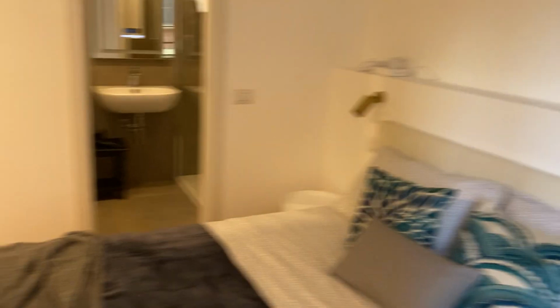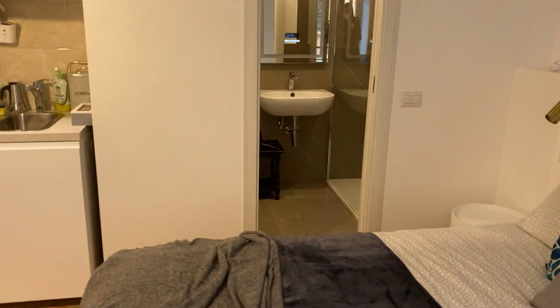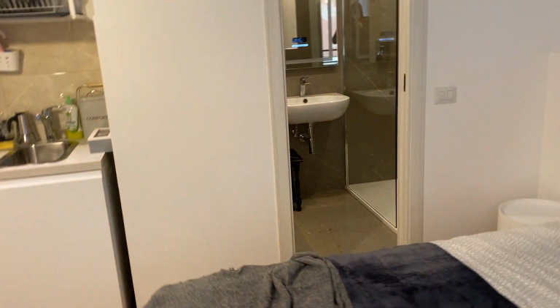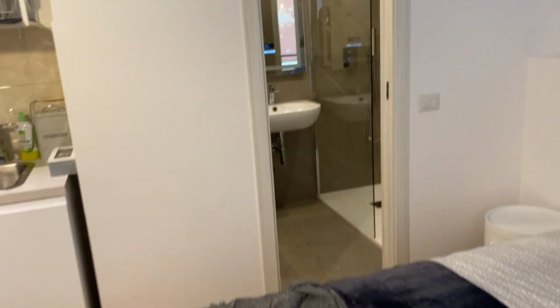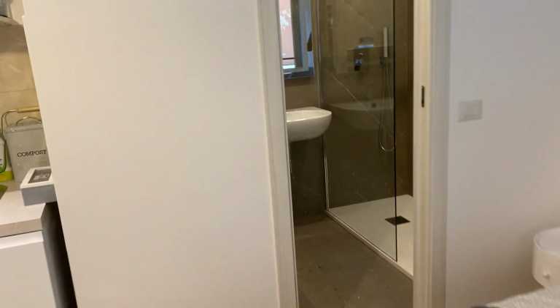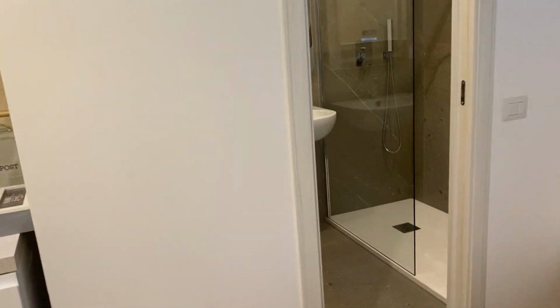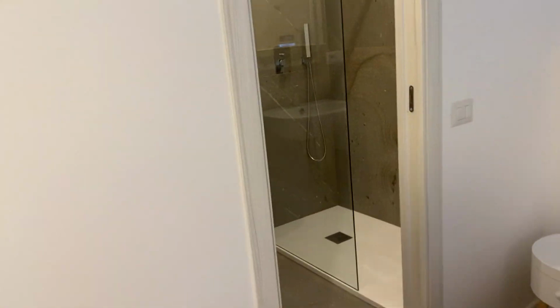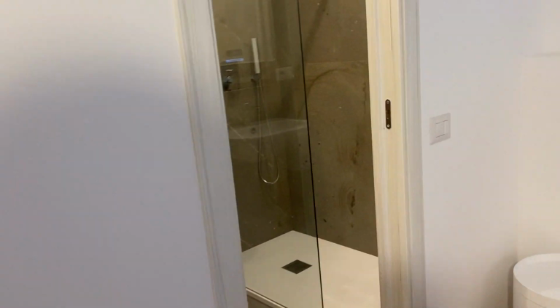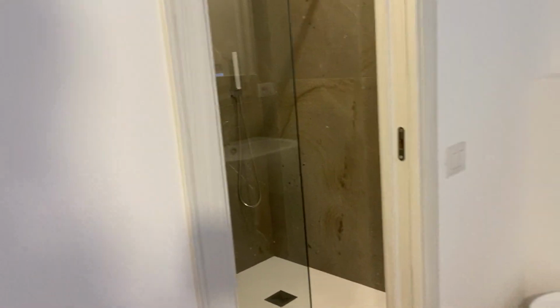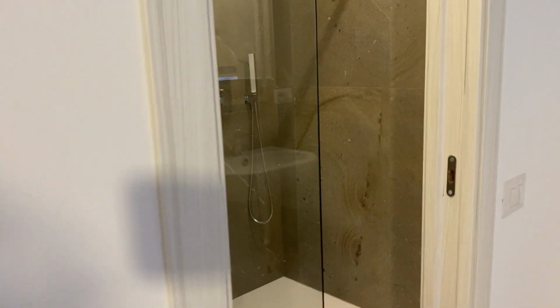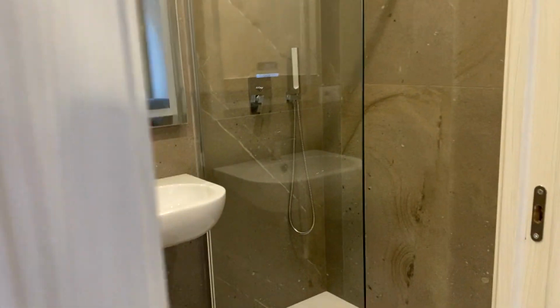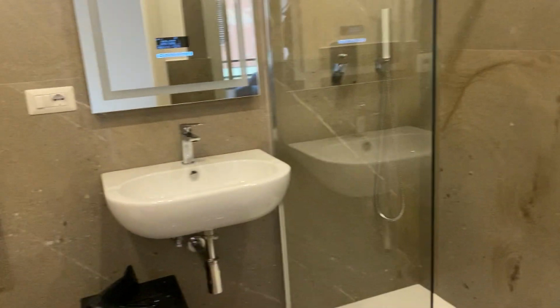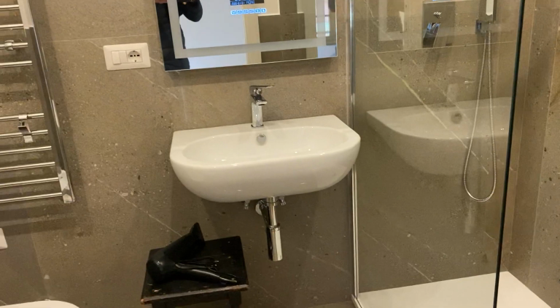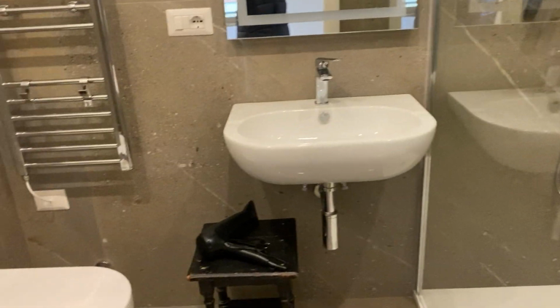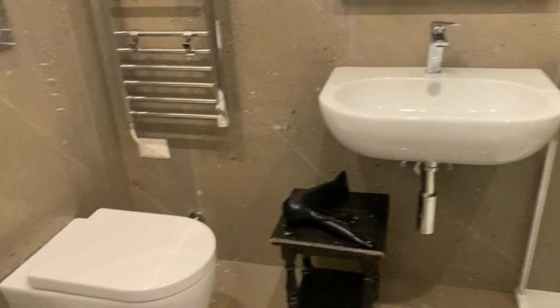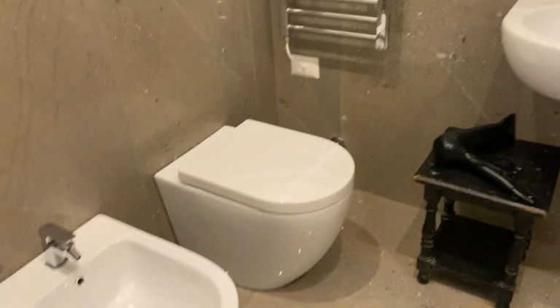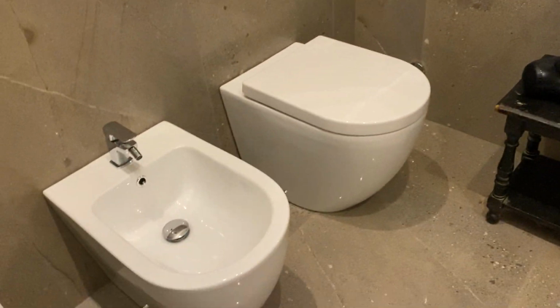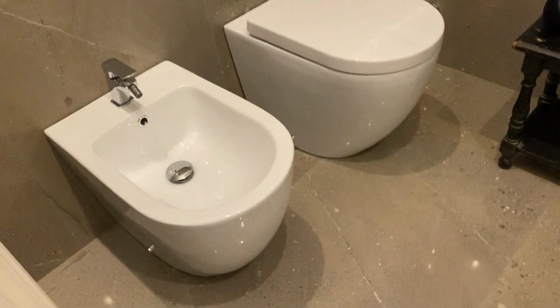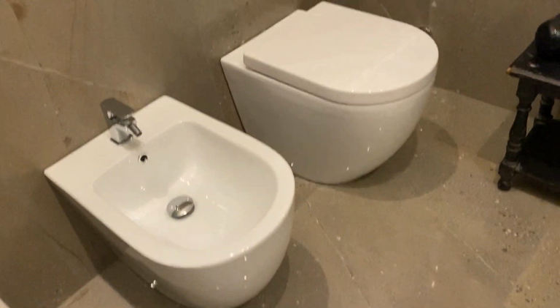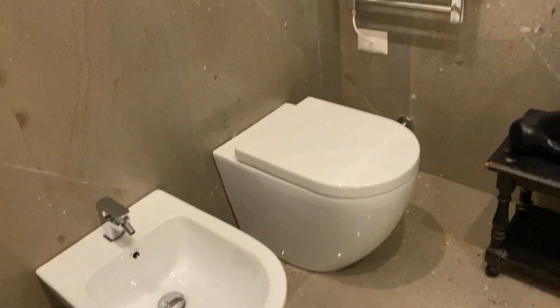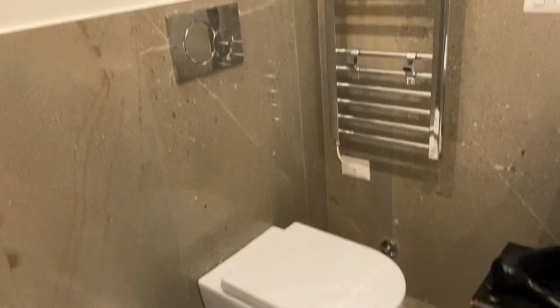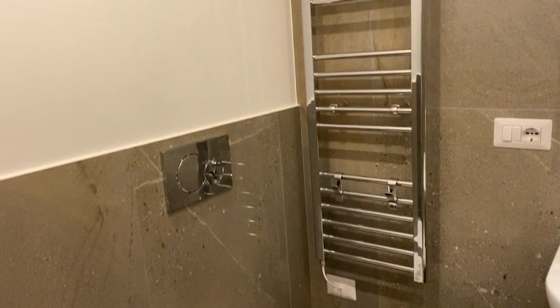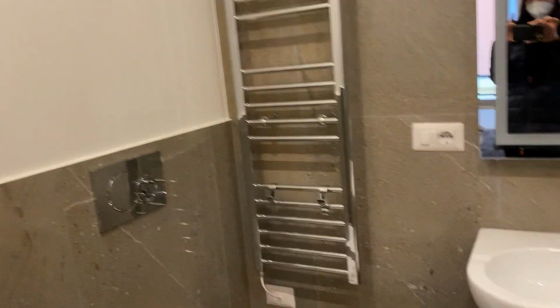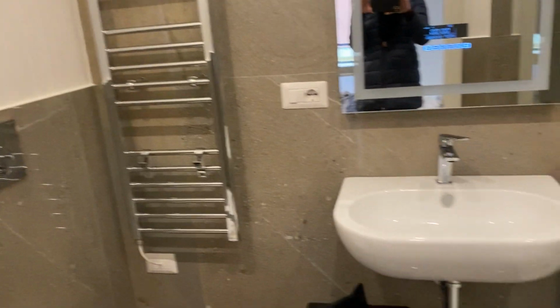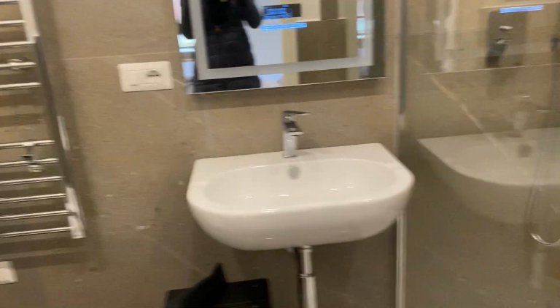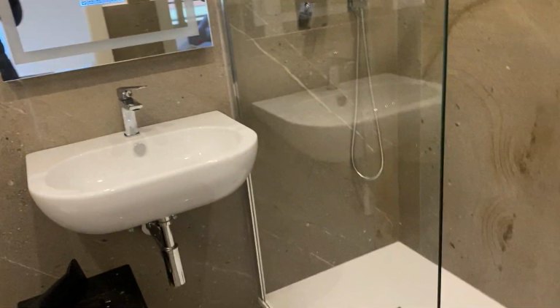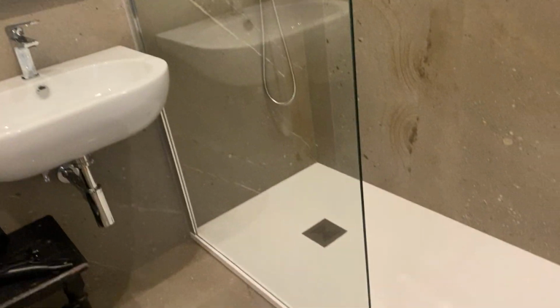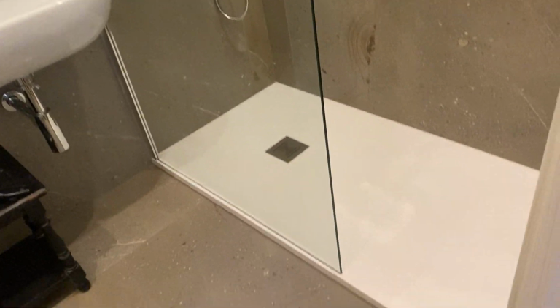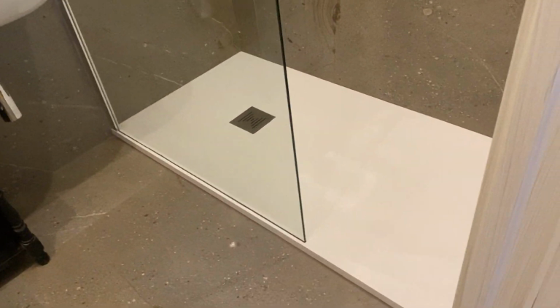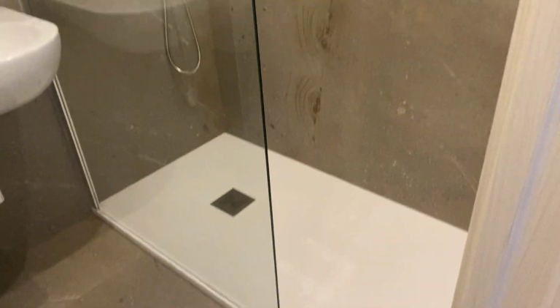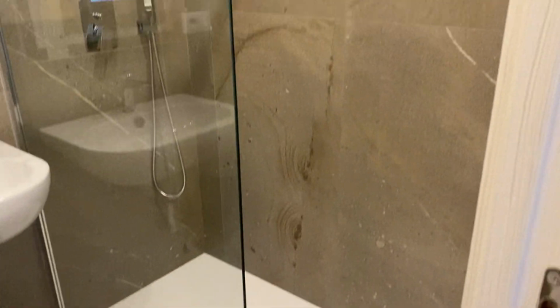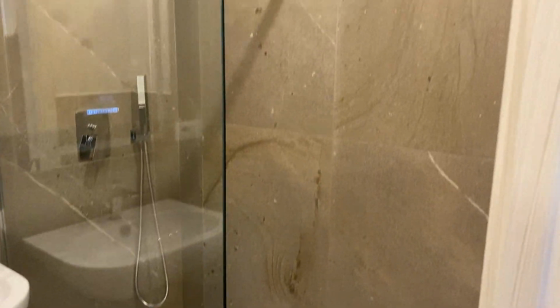And here you can find the bathroom. It's small but very nice and clean and new, as you can see. The shower is beautiful, very, very big.